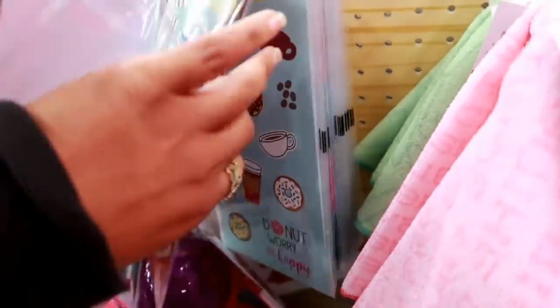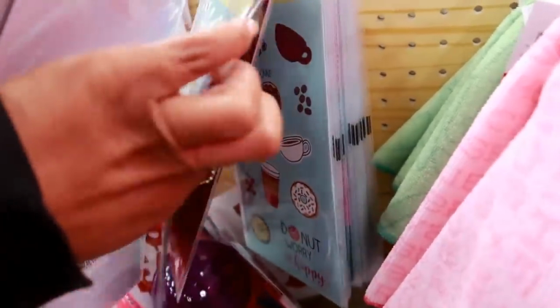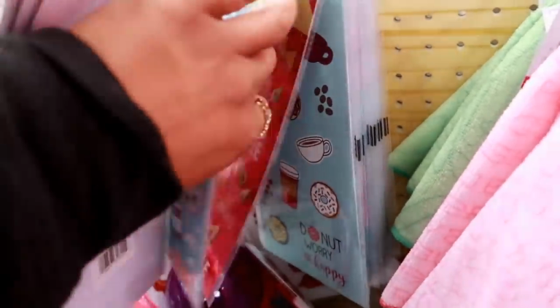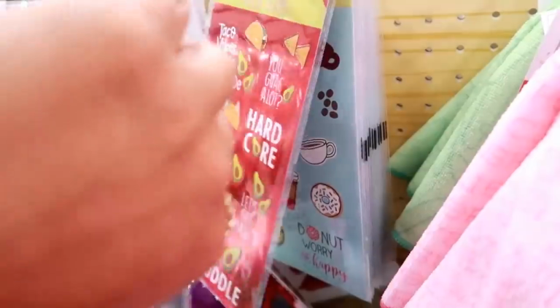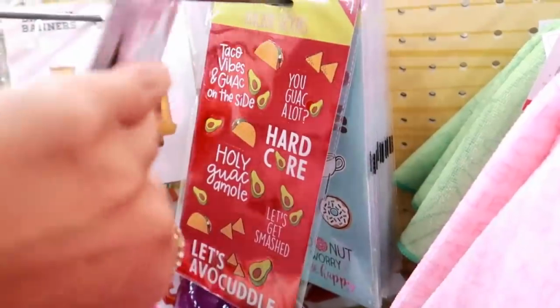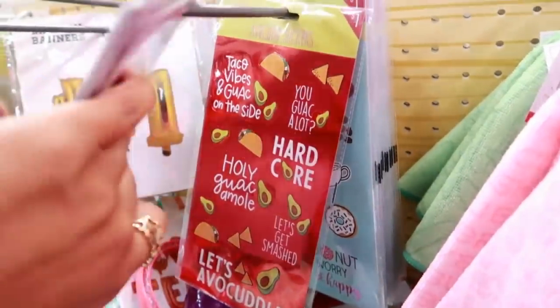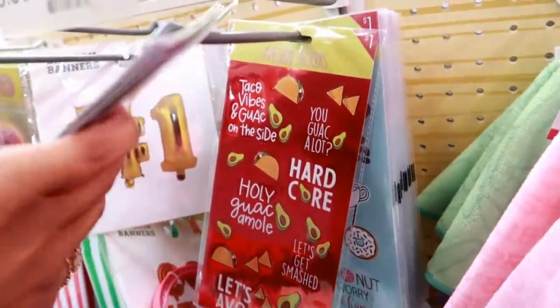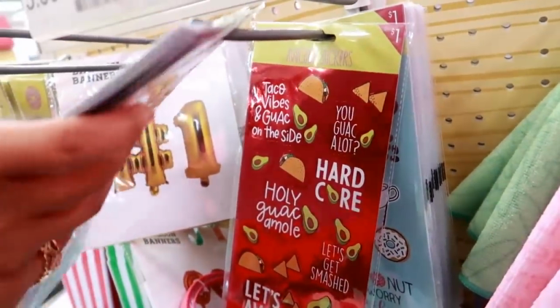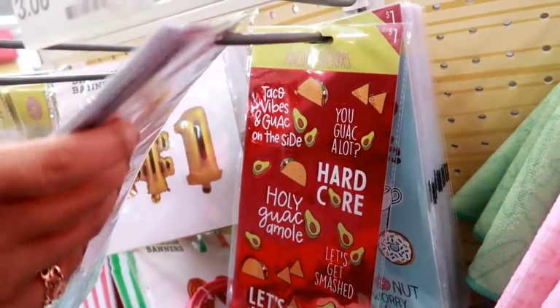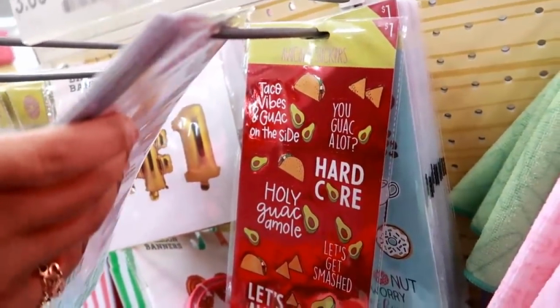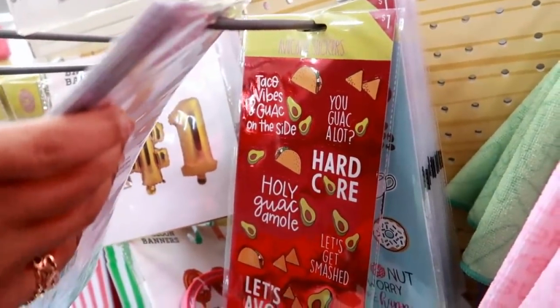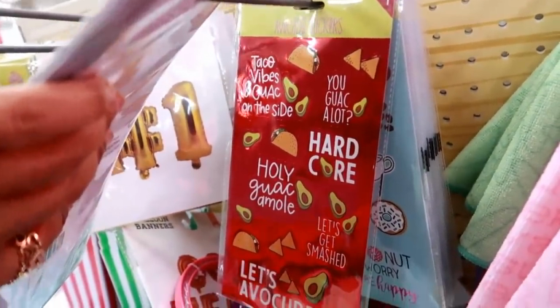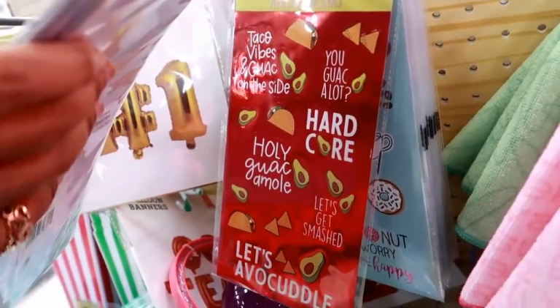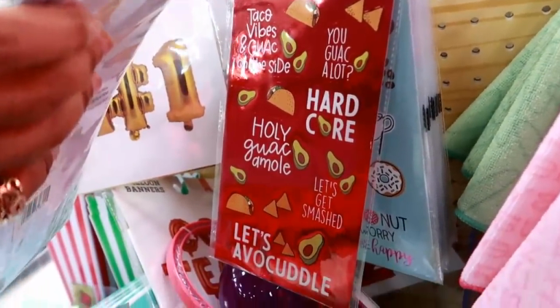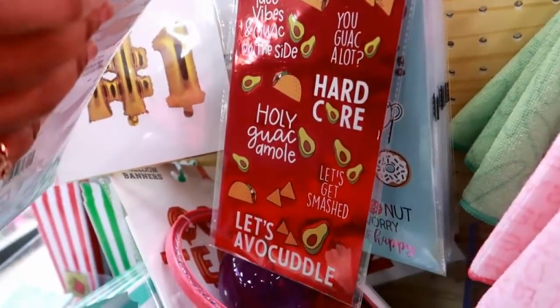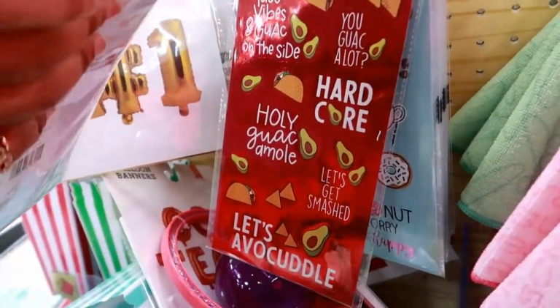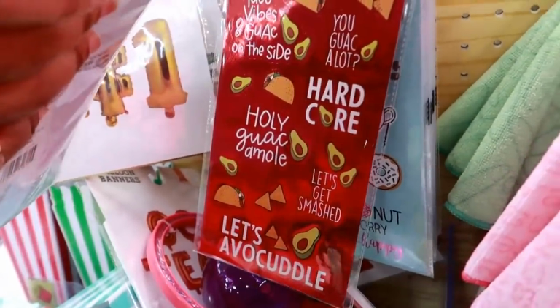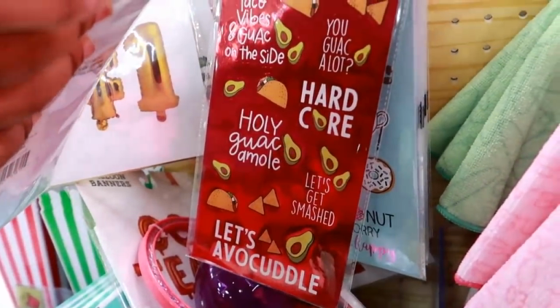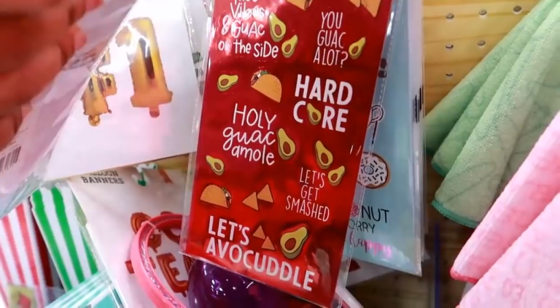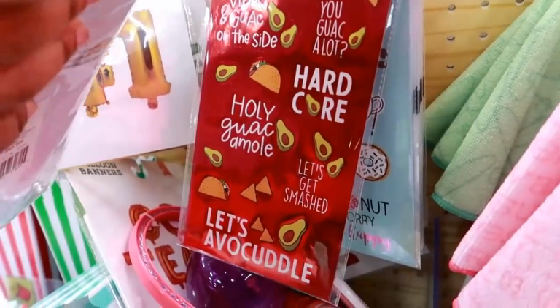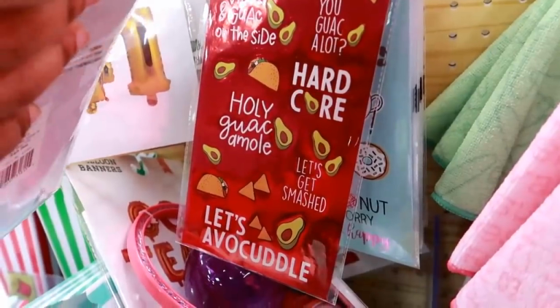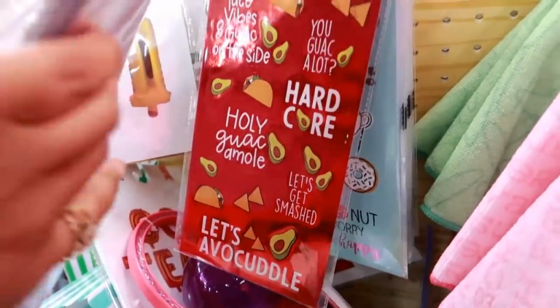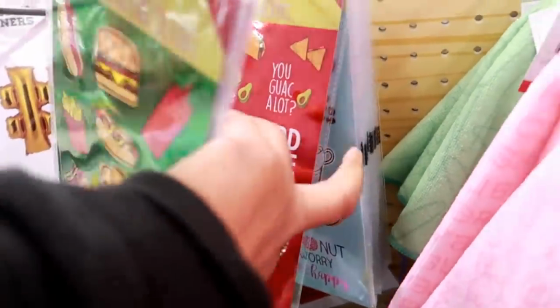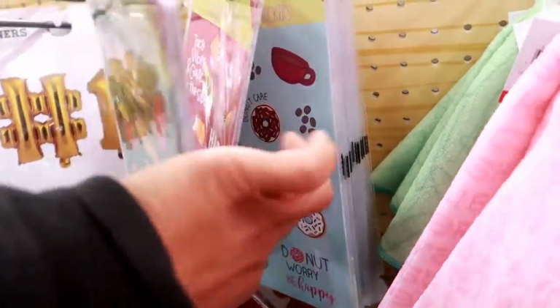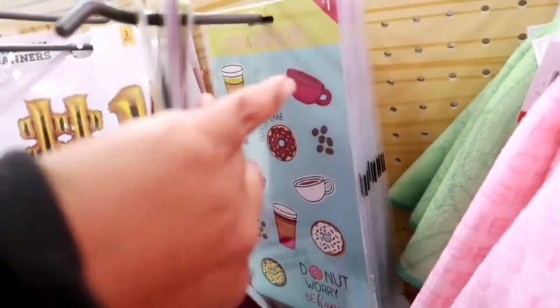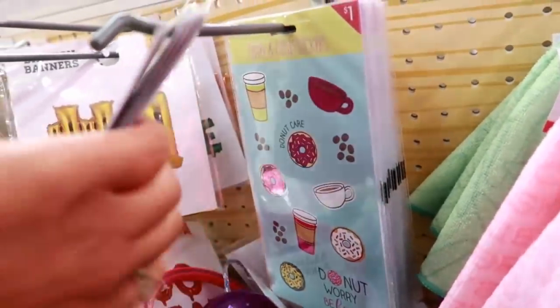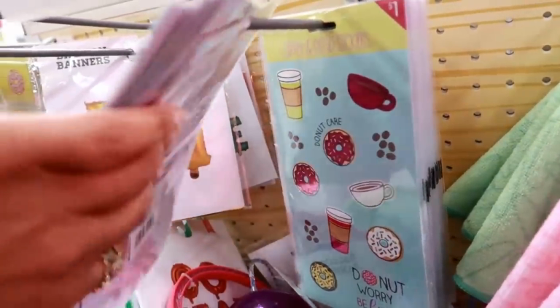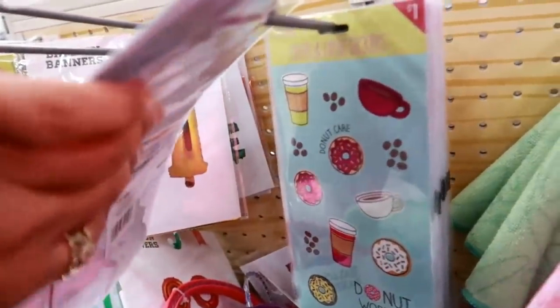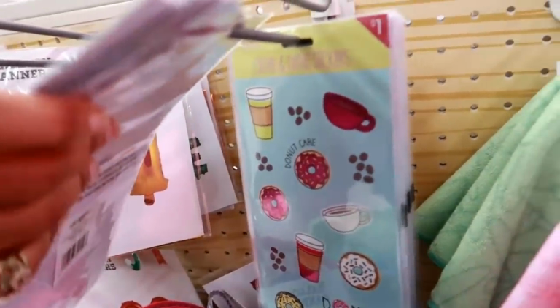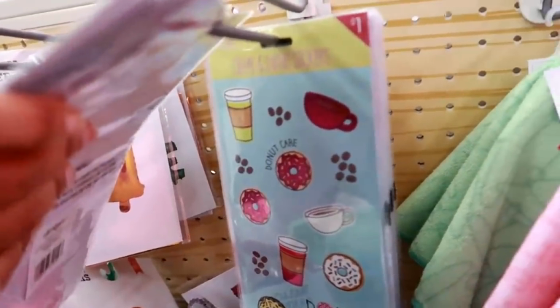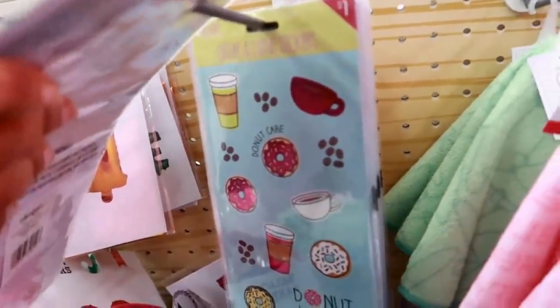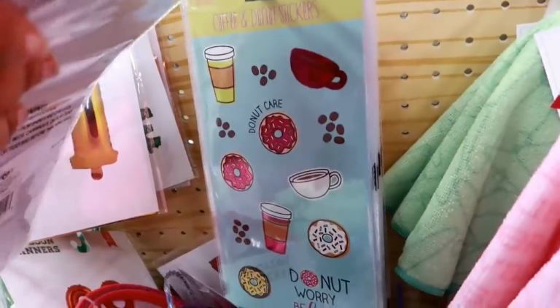What else is there? Look at that — 'Taco Vibes' and 'Guac on the Side,' 'Hardcore Let's Get Smashed.' Oh, these are cute with the coffee.